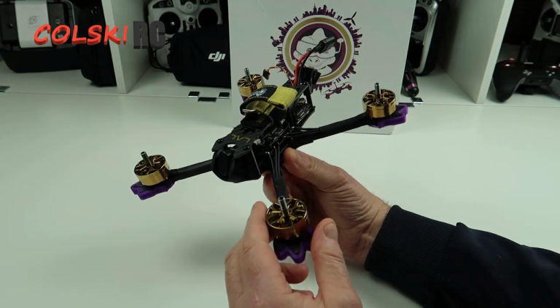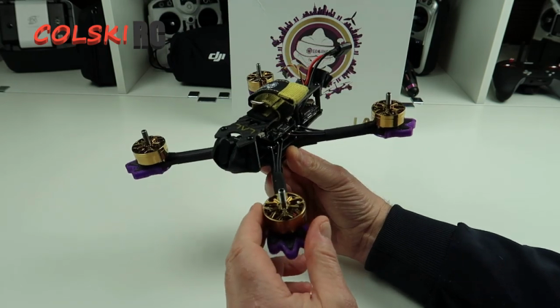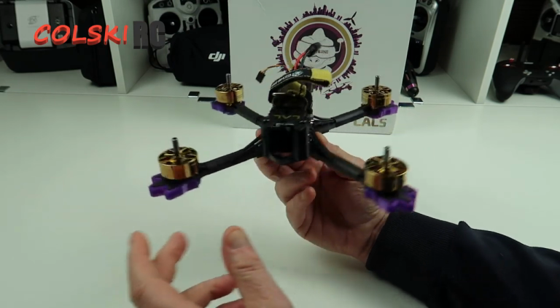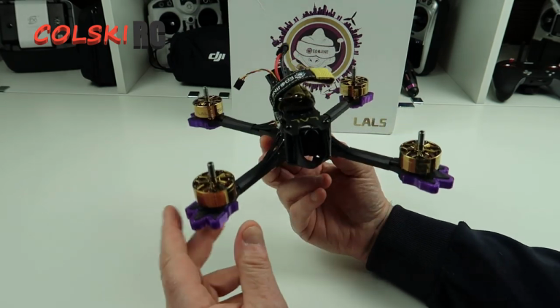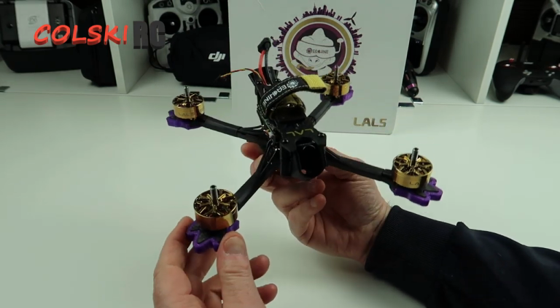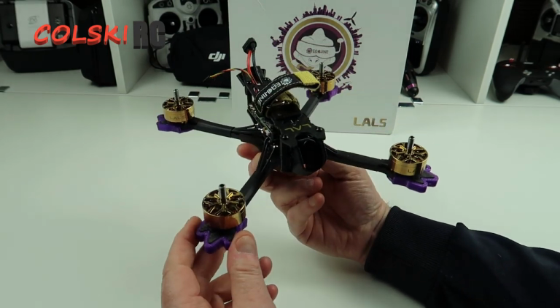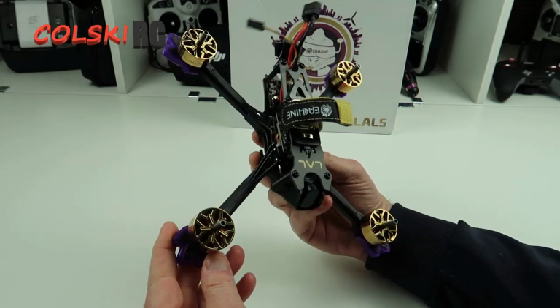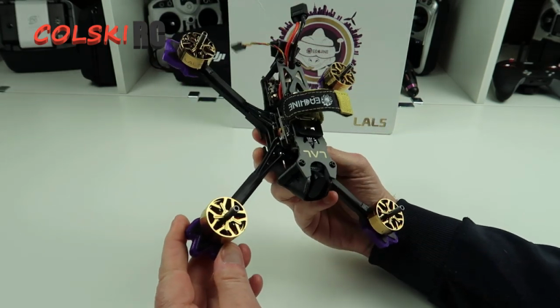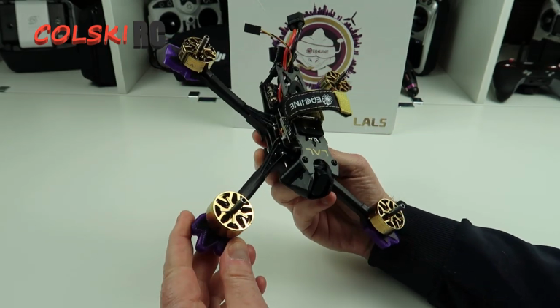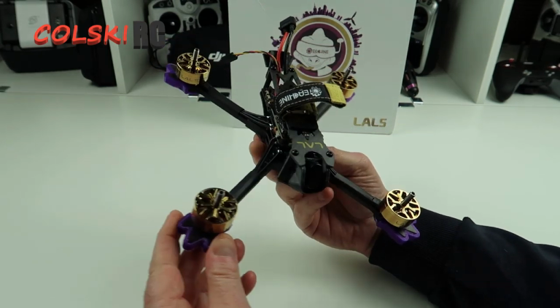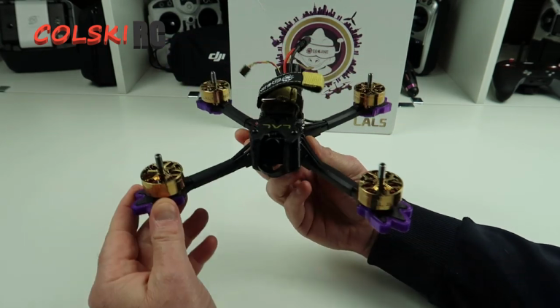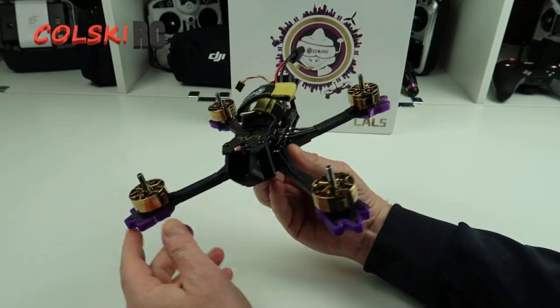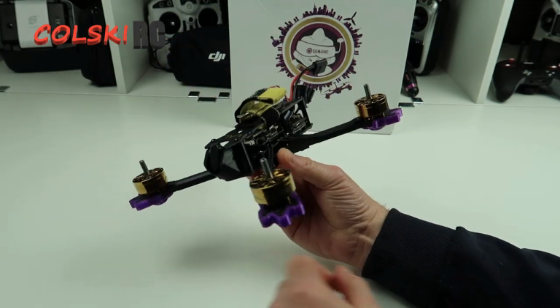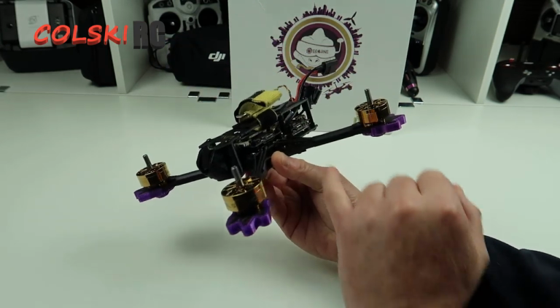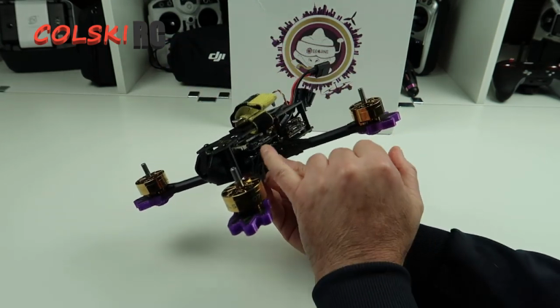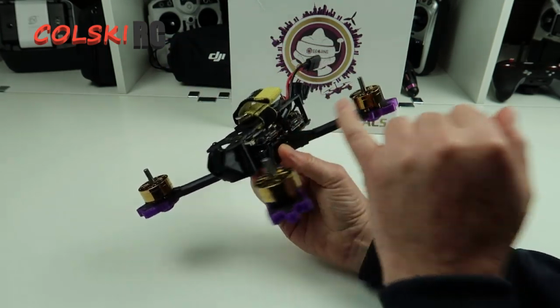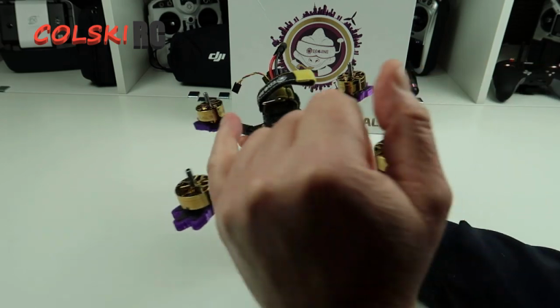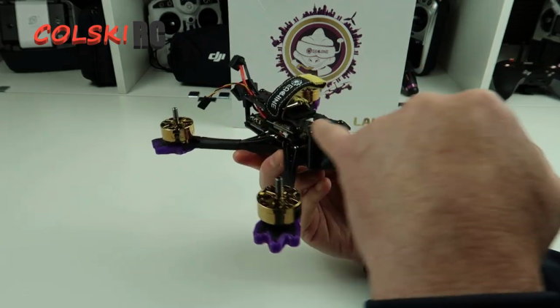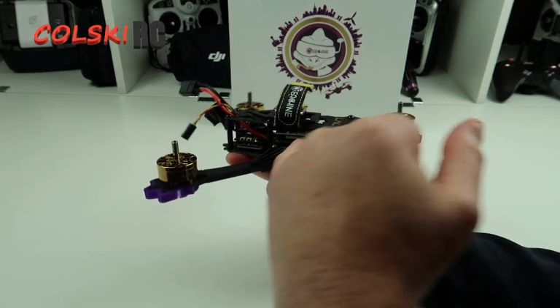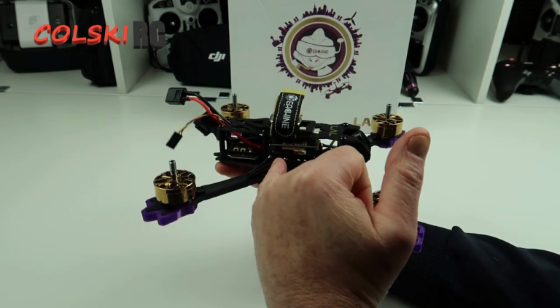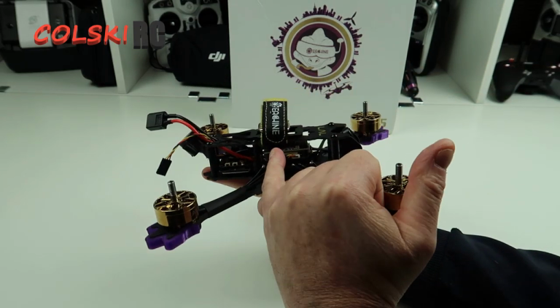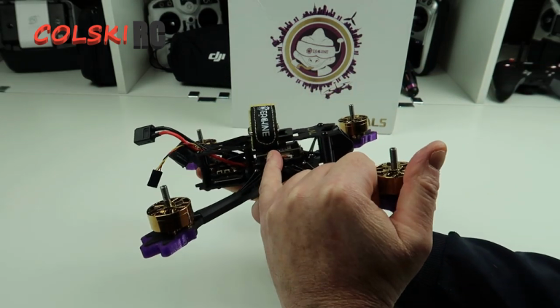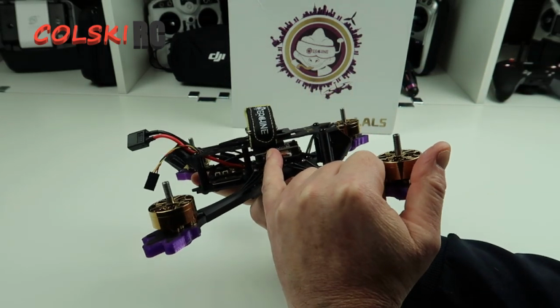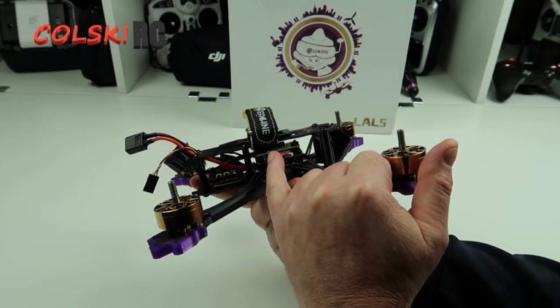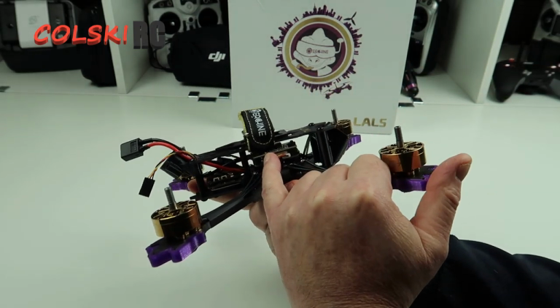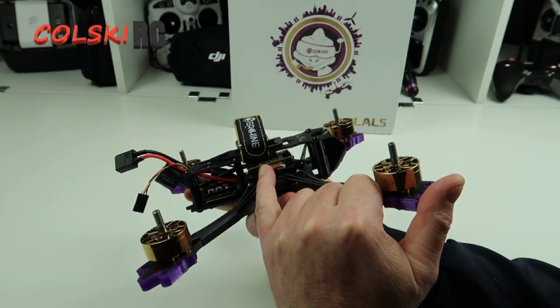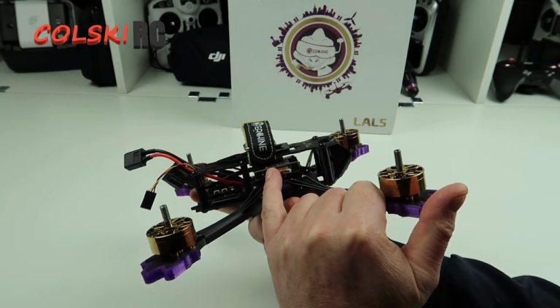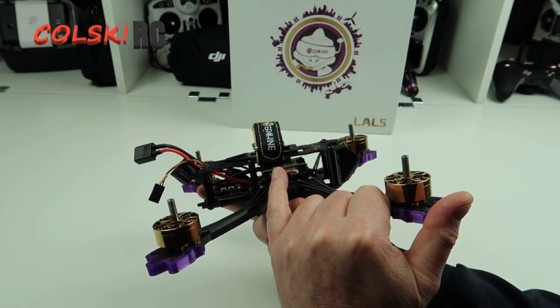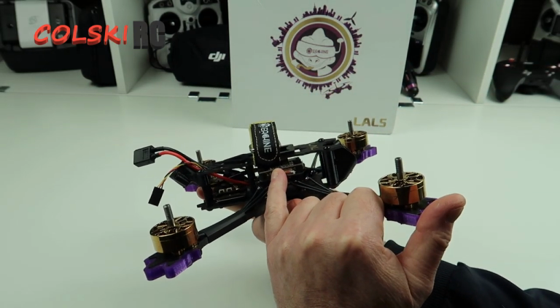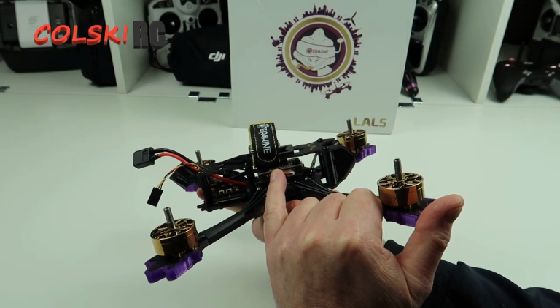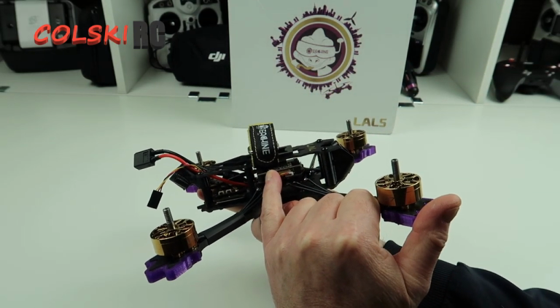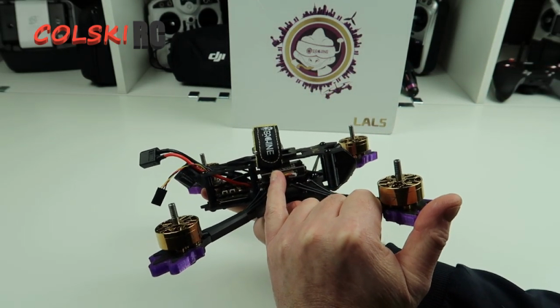But it does look amazing - this thing truly does look amazing. Back to the specs: it's got an 800mW VTX.